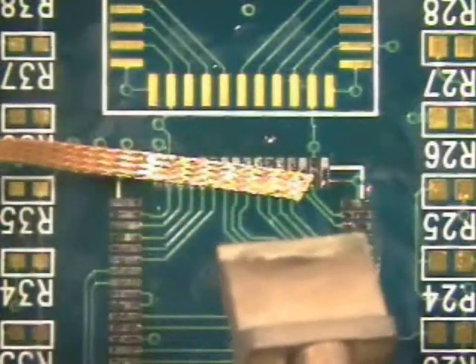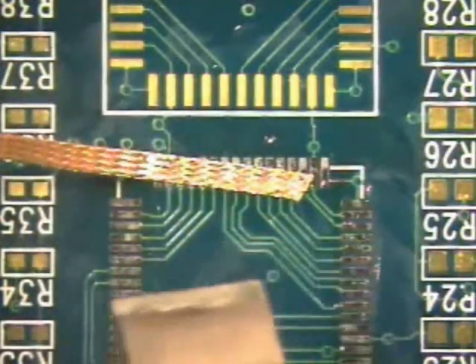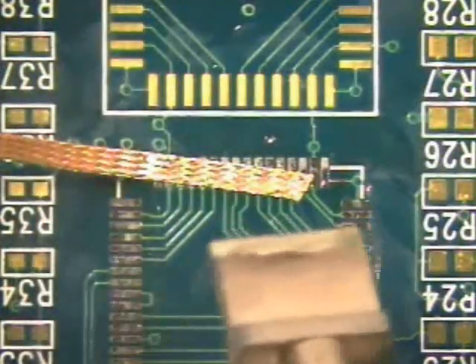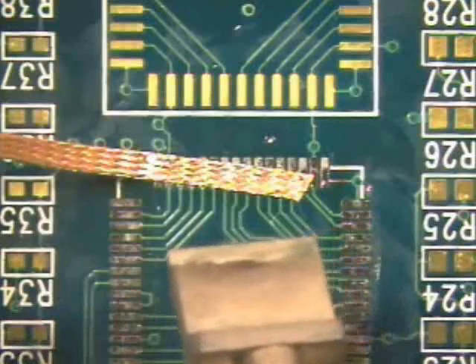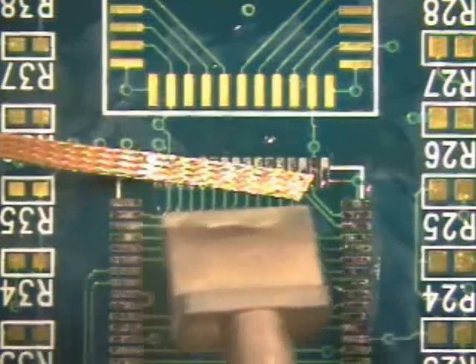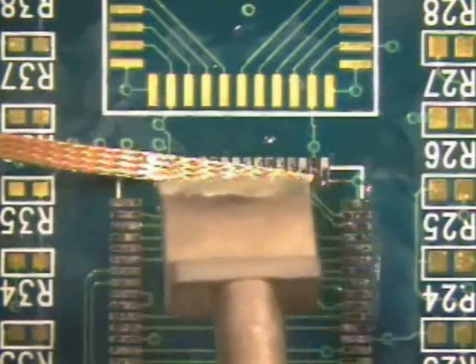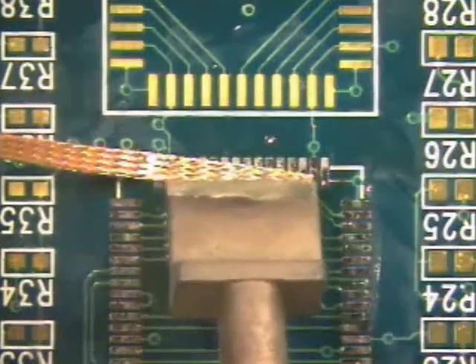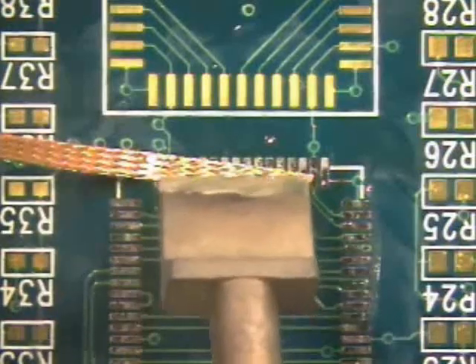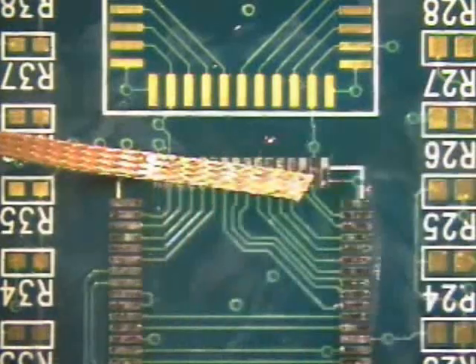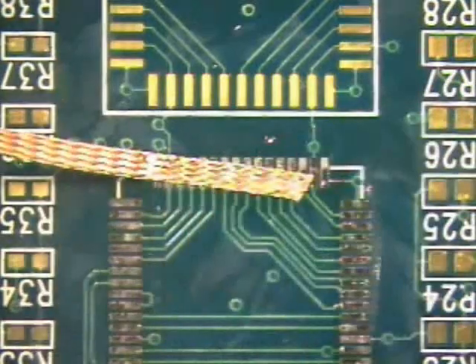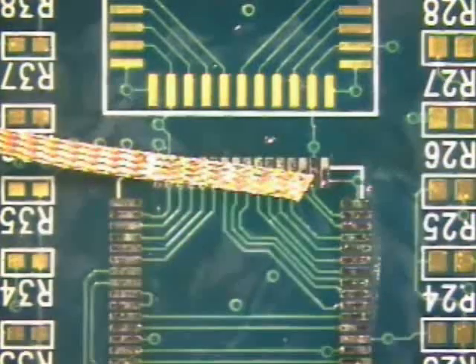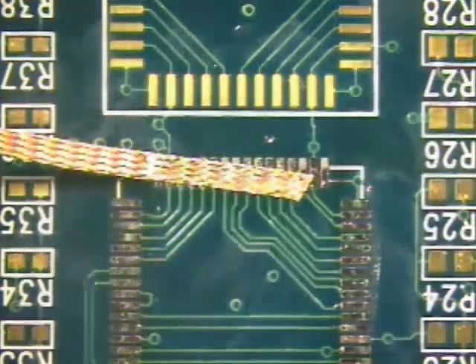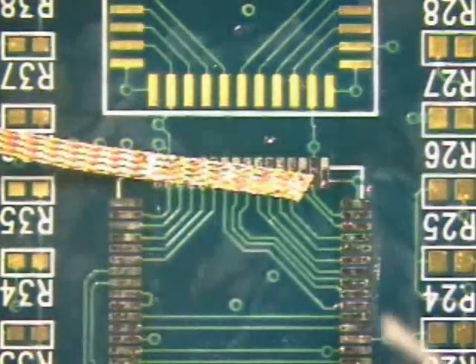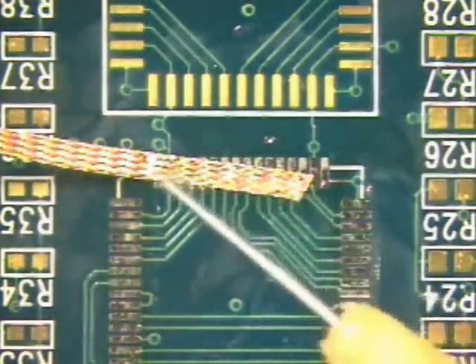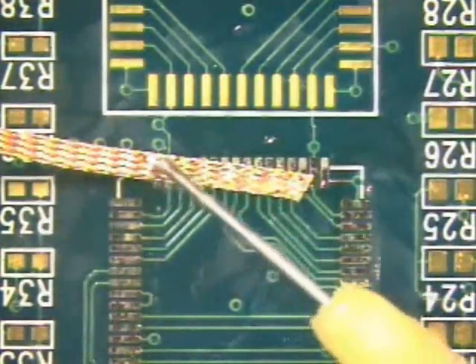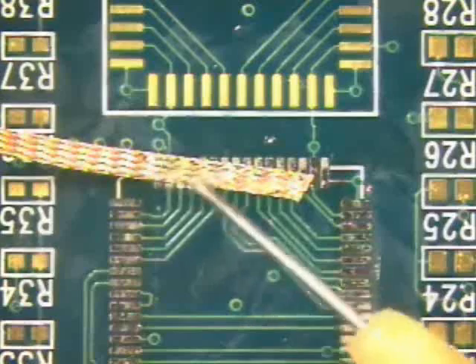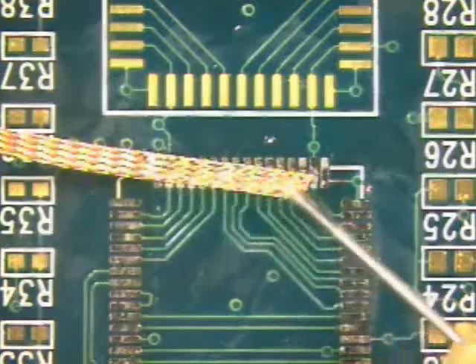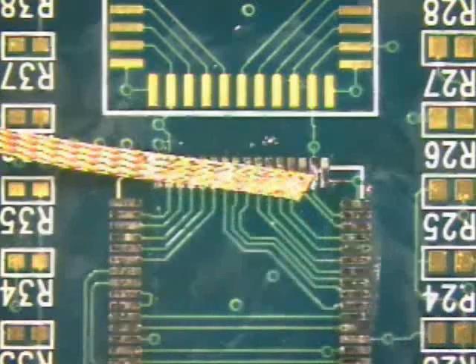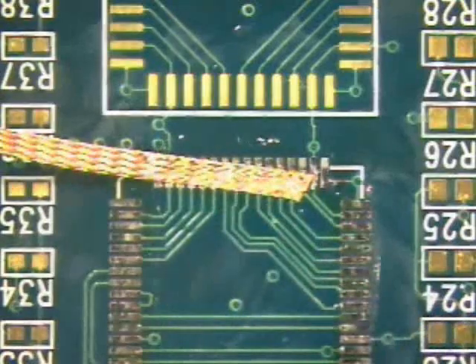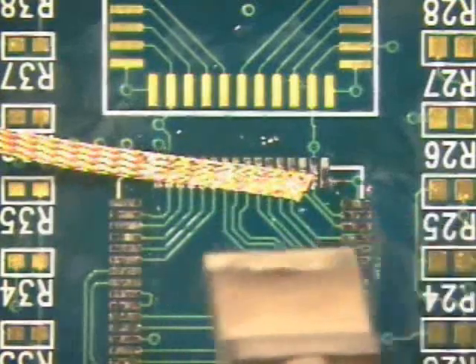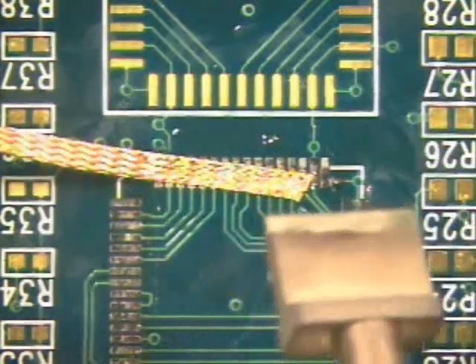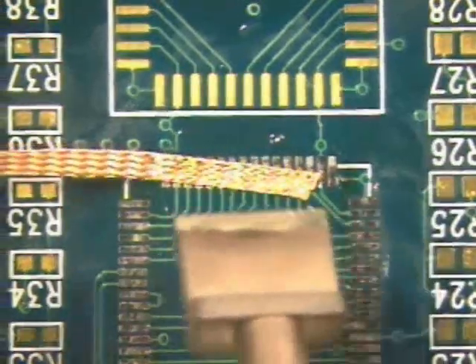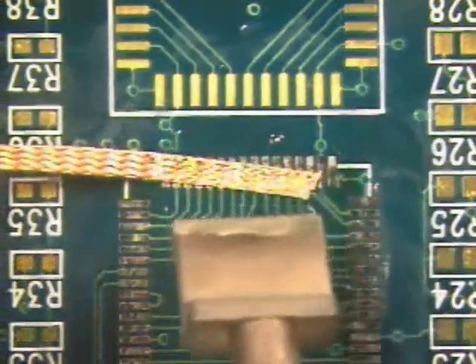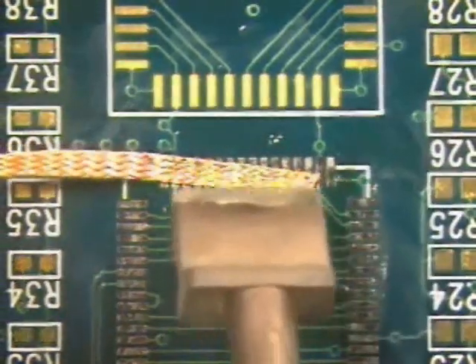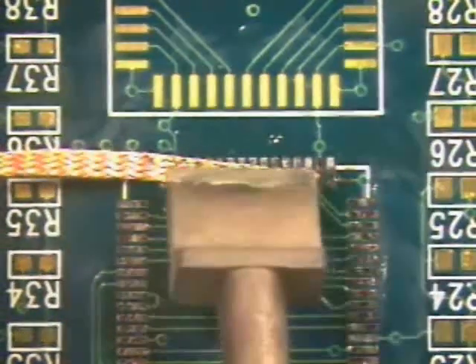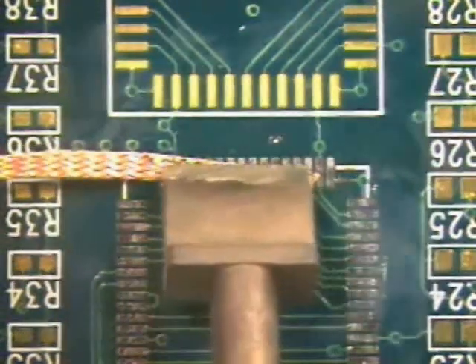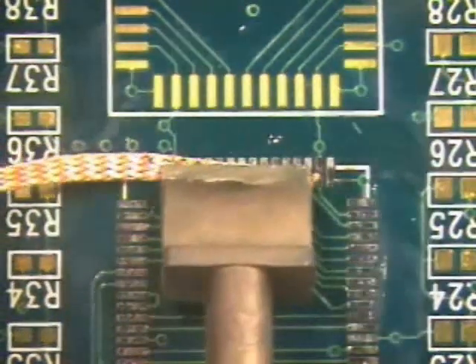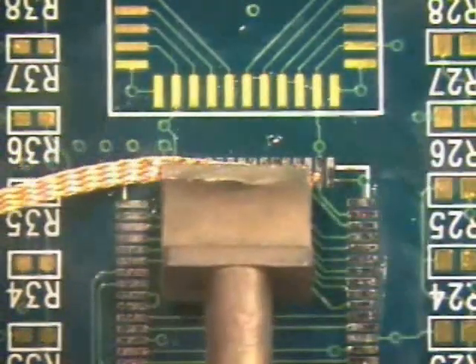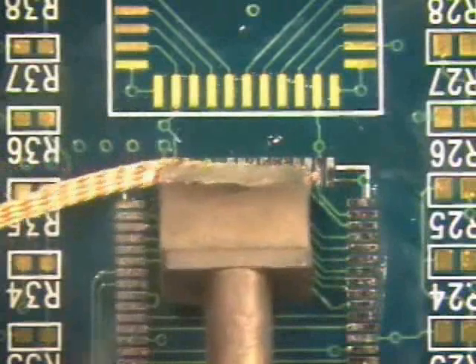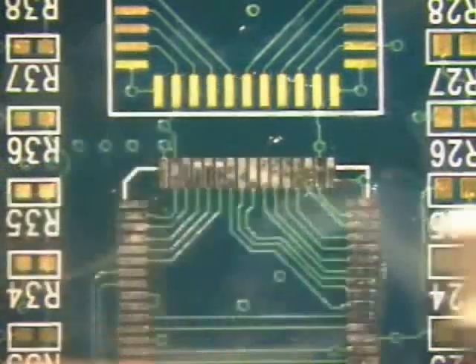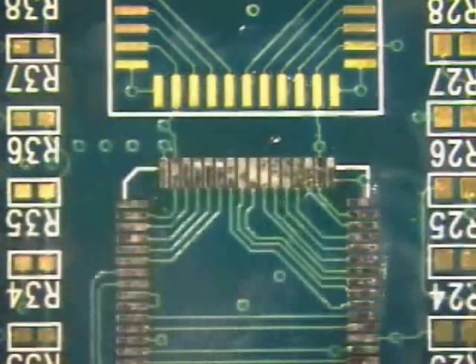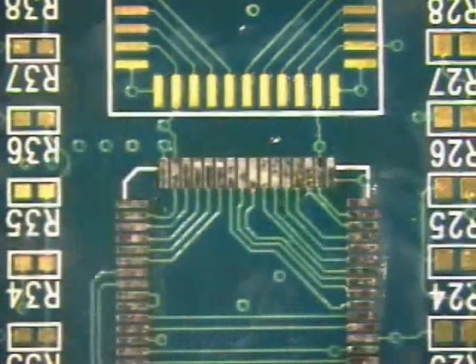If this occurs, do not panic. Do not pull on the wick or damage will occur to the pads and the circuit board. Simply add a little more flux and reheat the connection. Lift the wick and the iron from the pads at the same time.